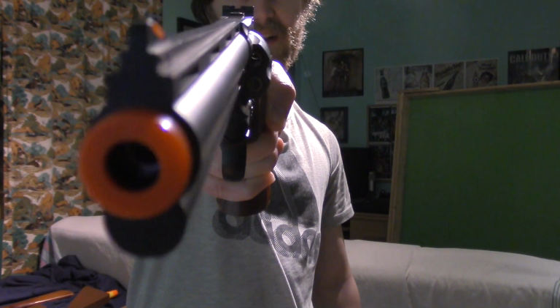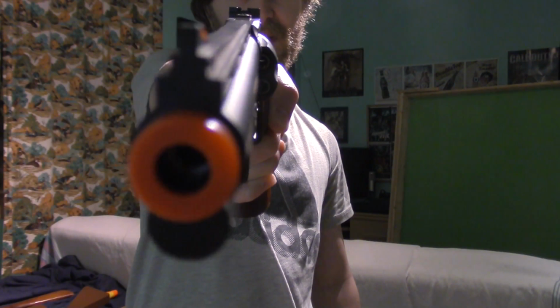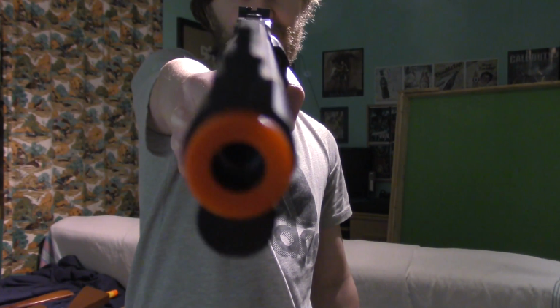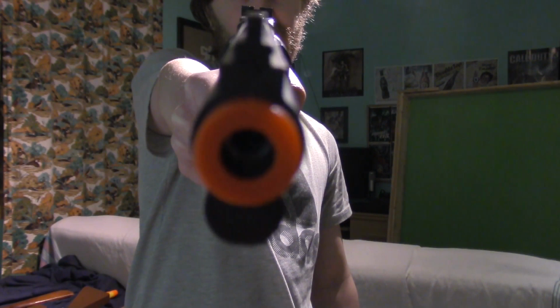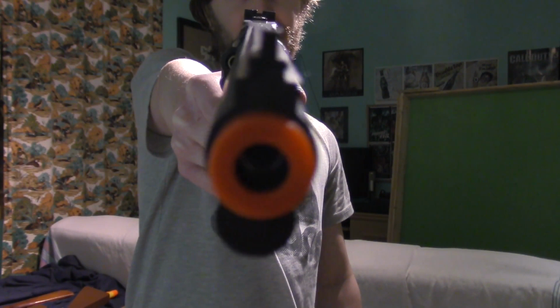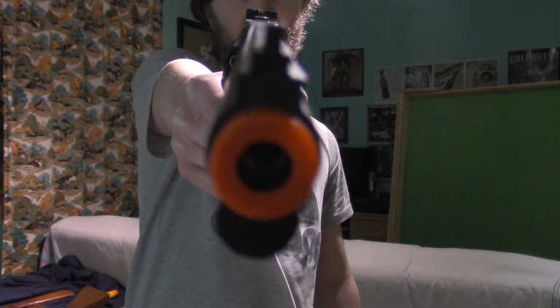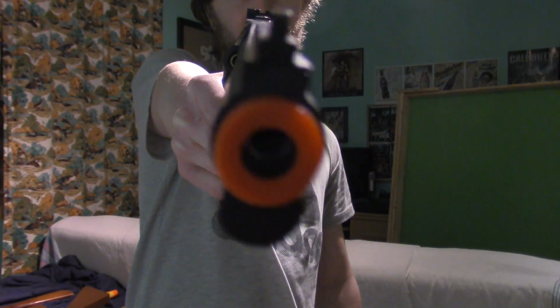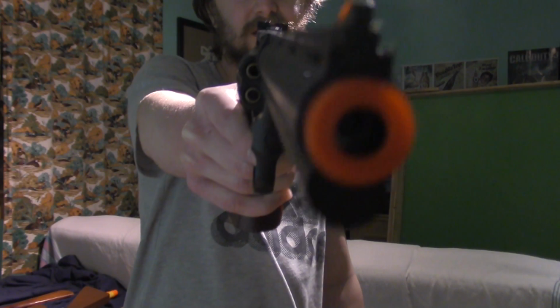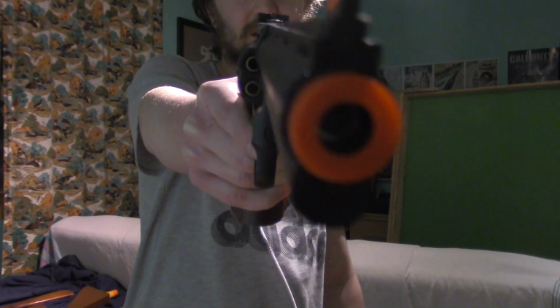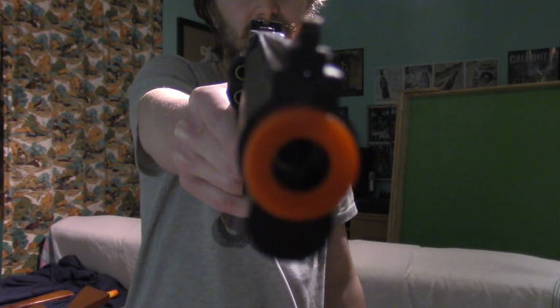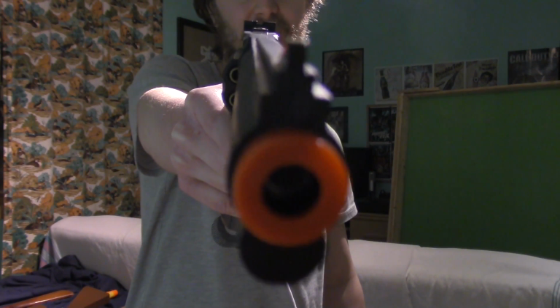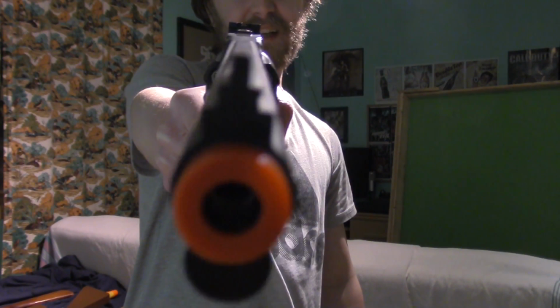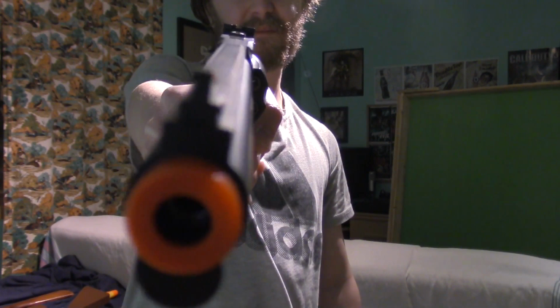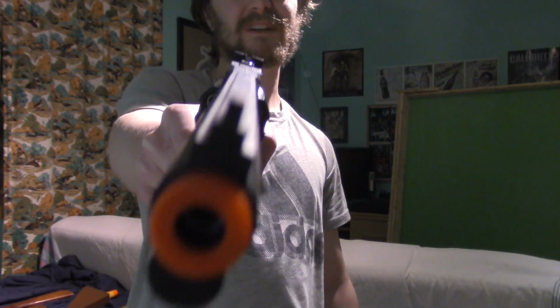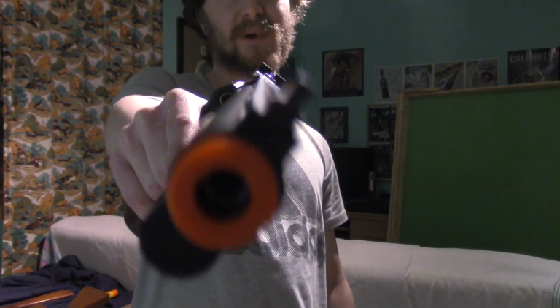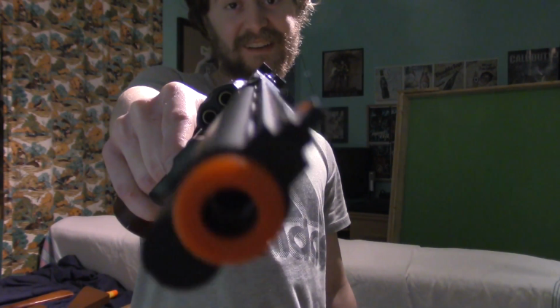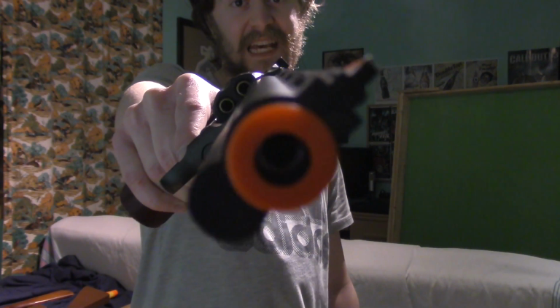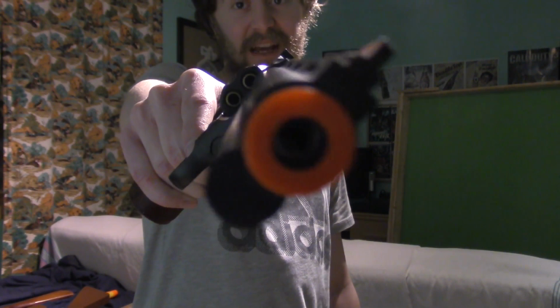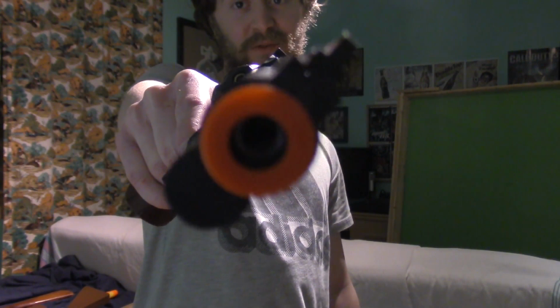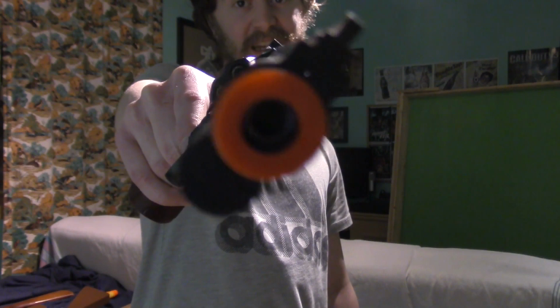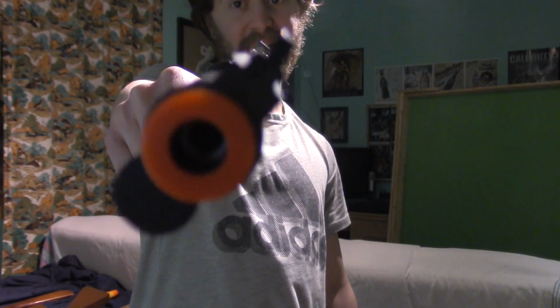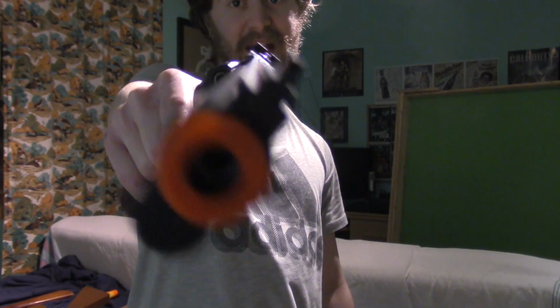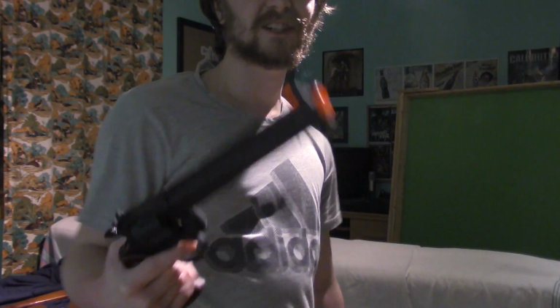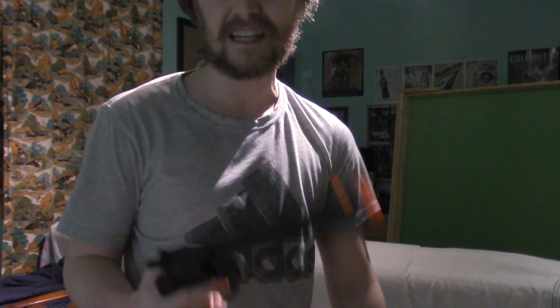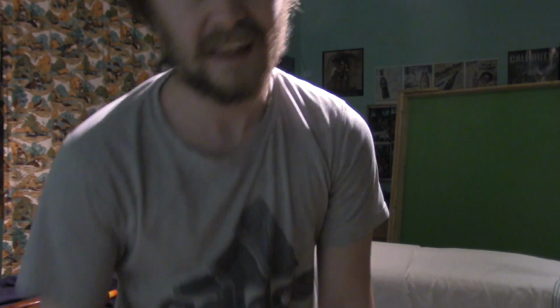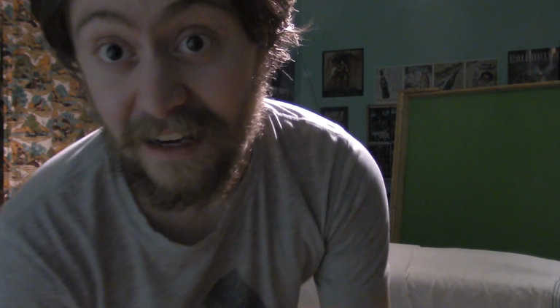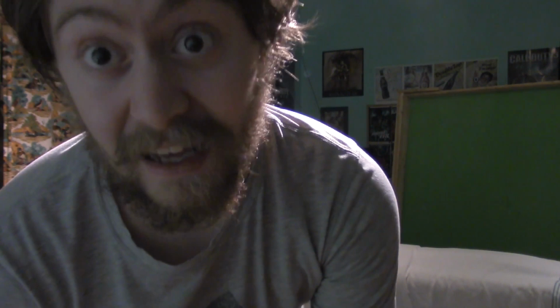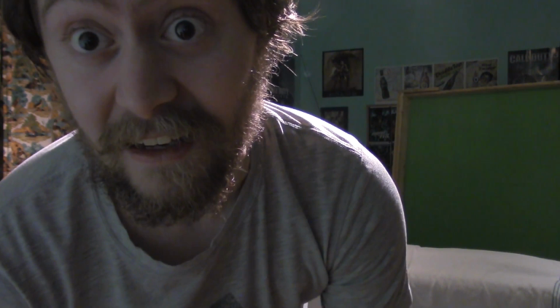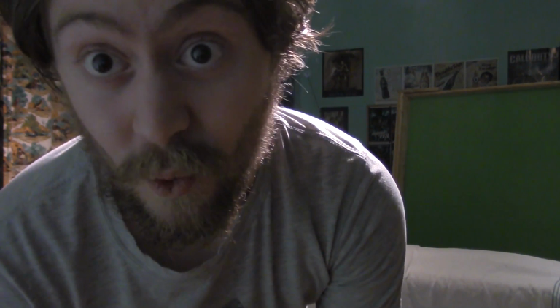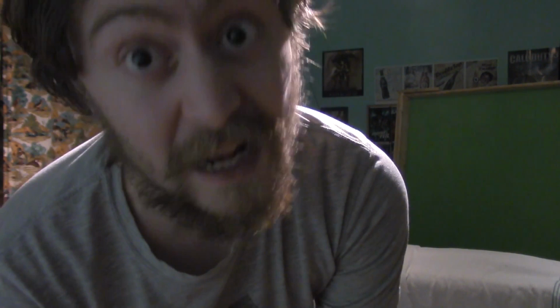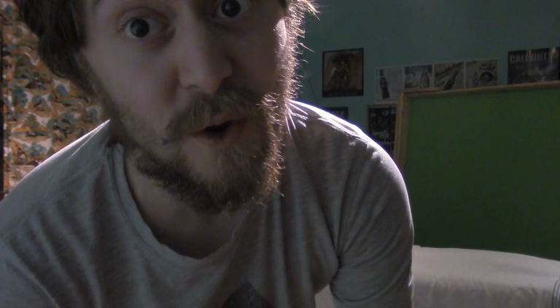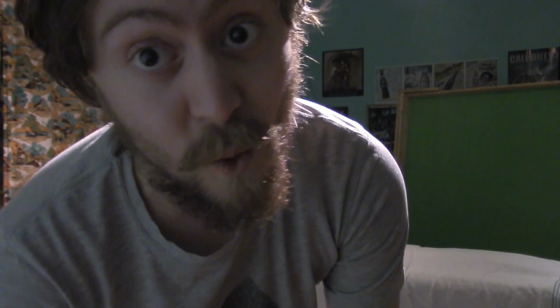I swear I'm starting to get Parkinson's because when I hold things and I hold the camera my hand shakes — and that ain't no joke.